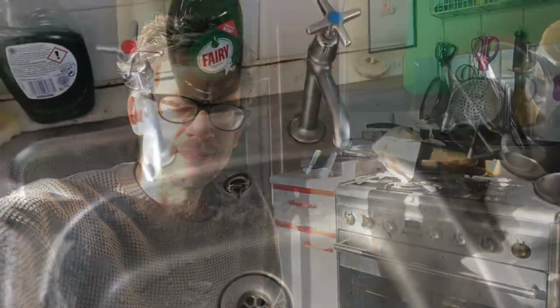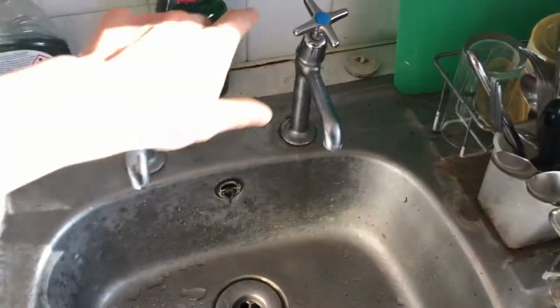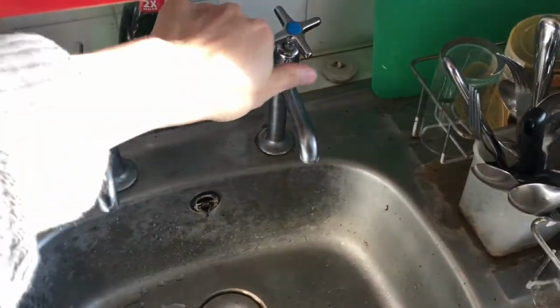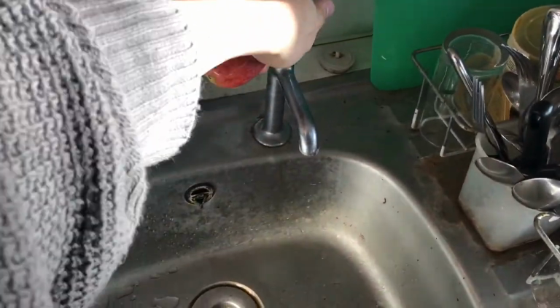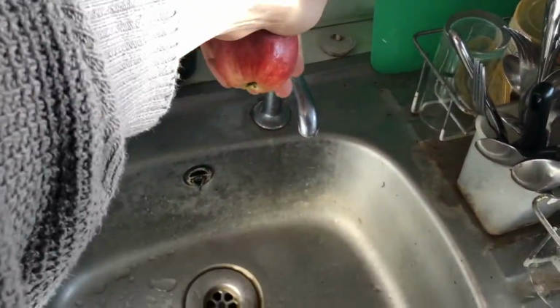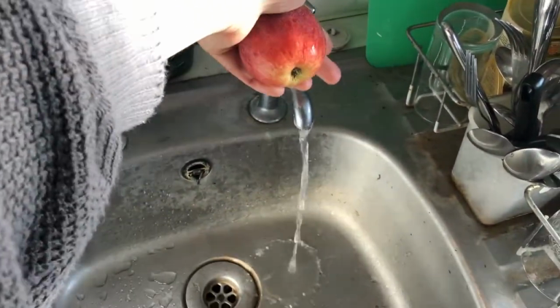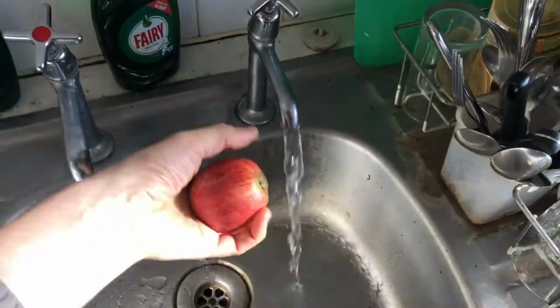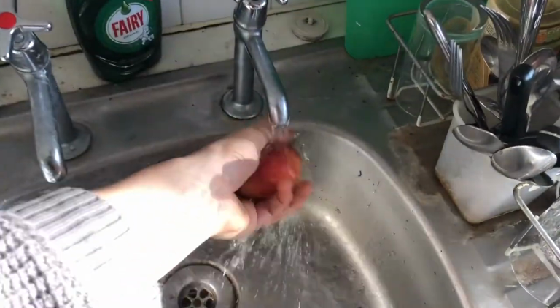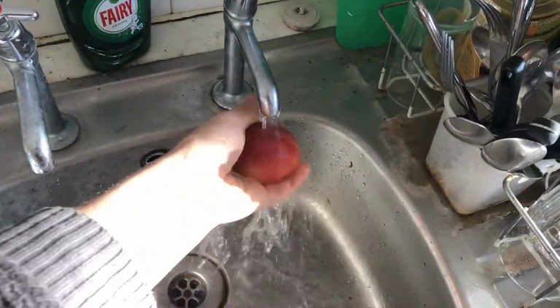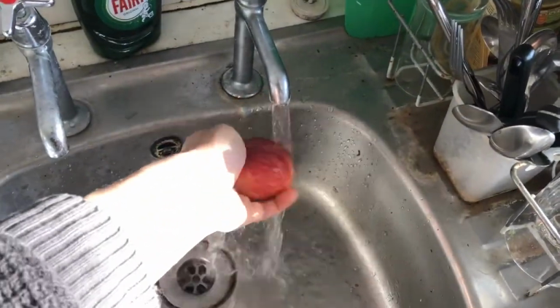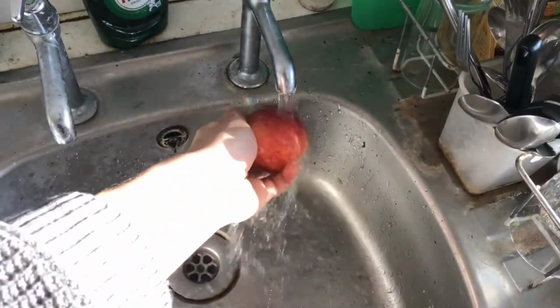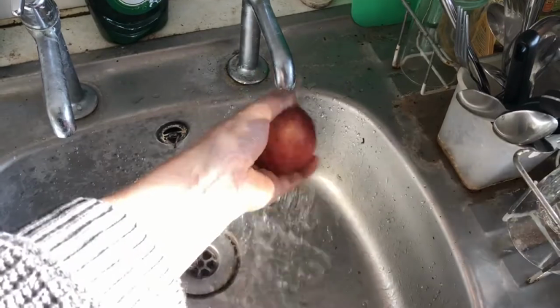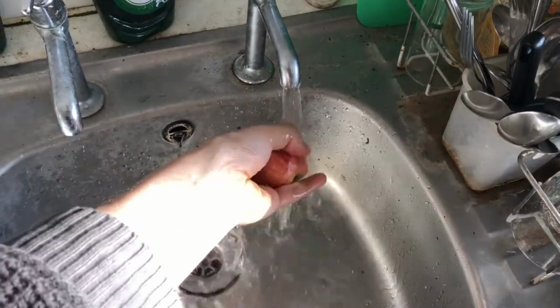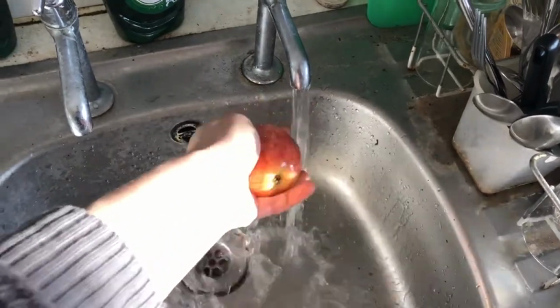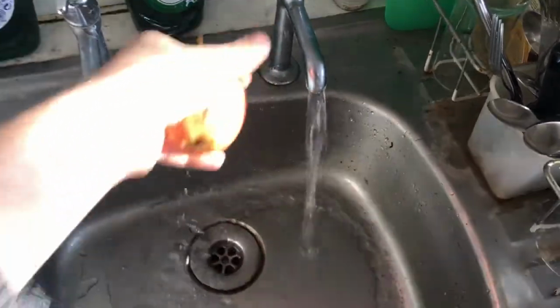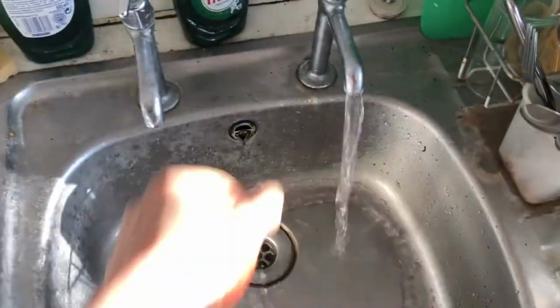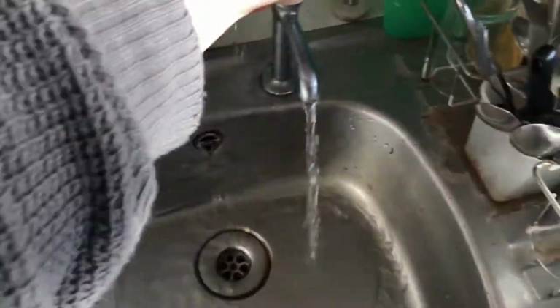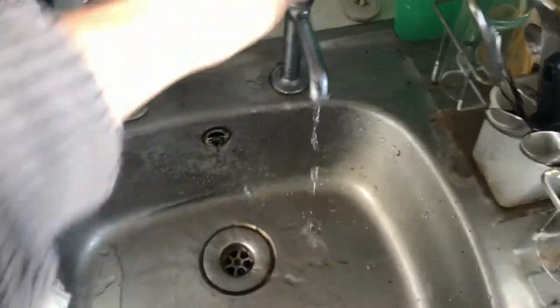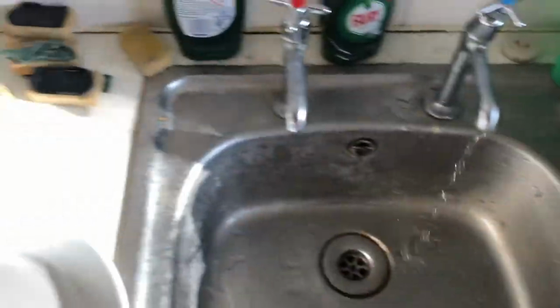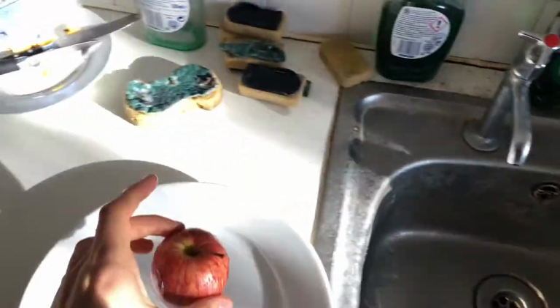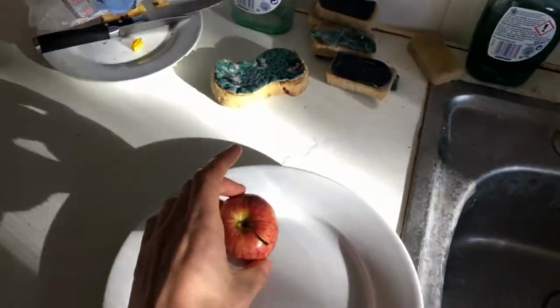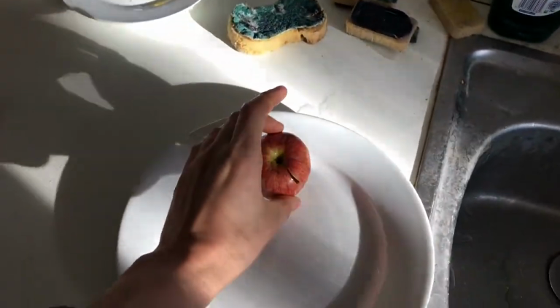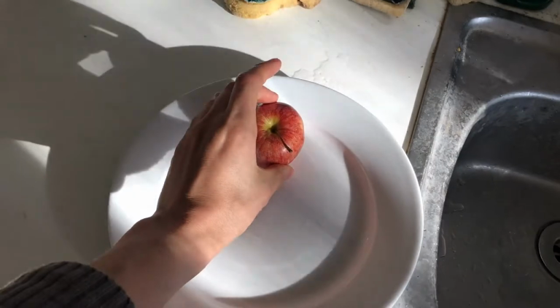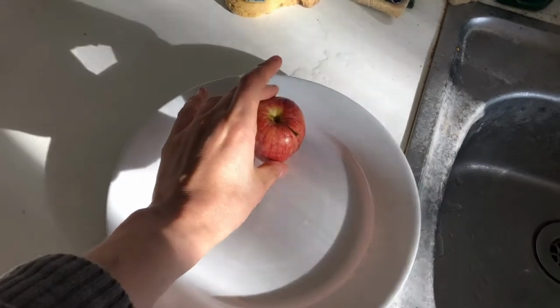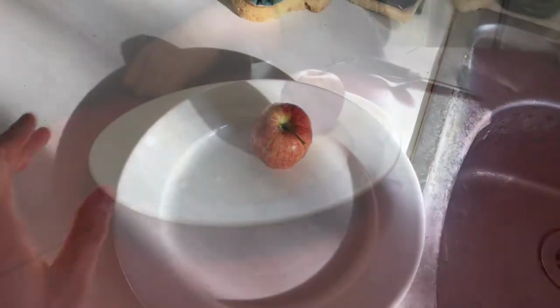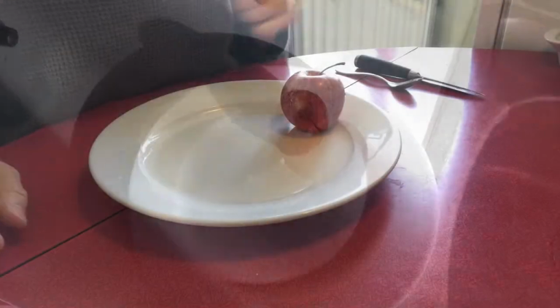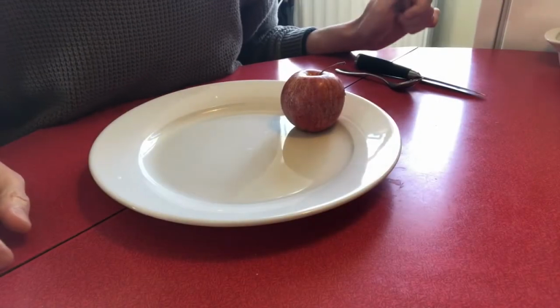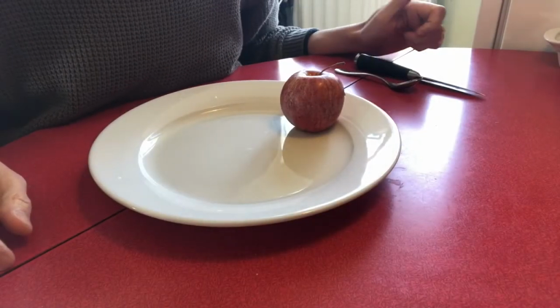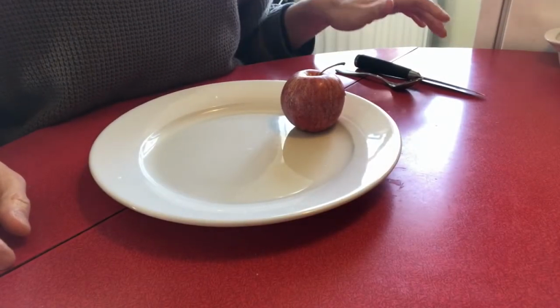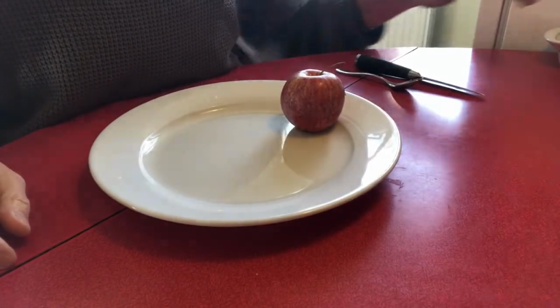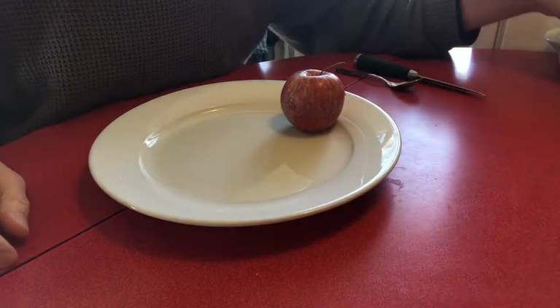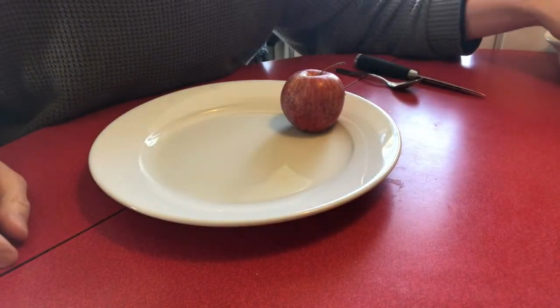The first step in the process is to wash an apple and then you place it on a standard size plate. To the plate we need to add various other items.